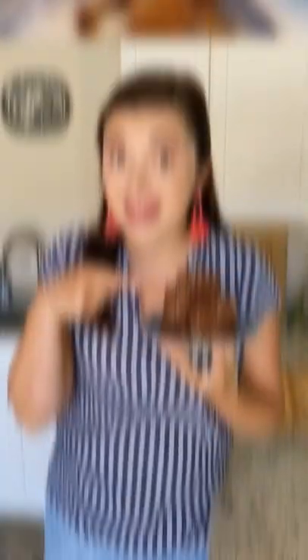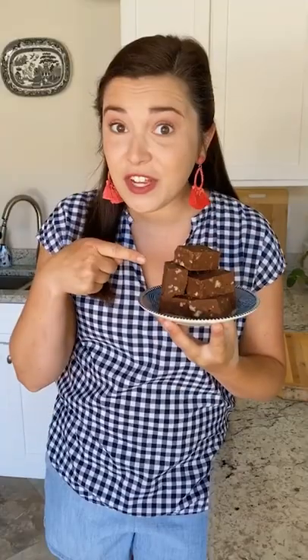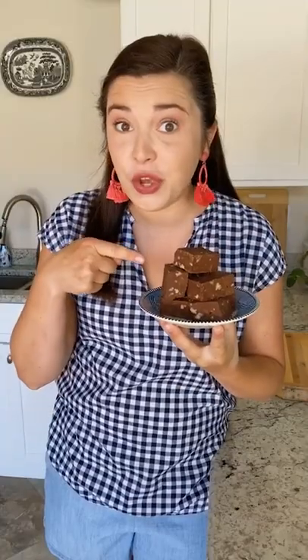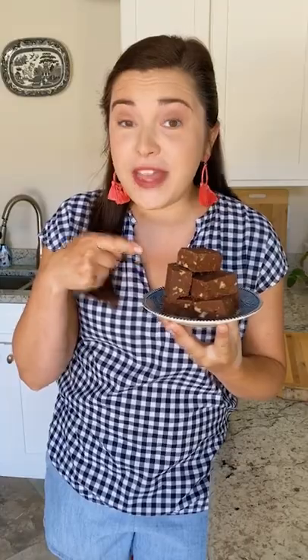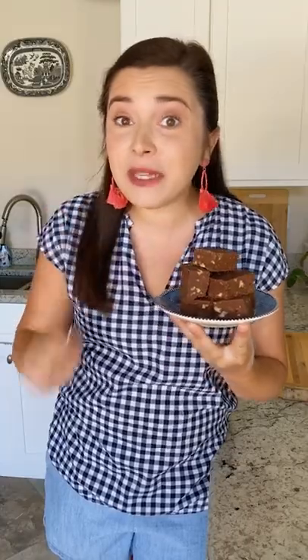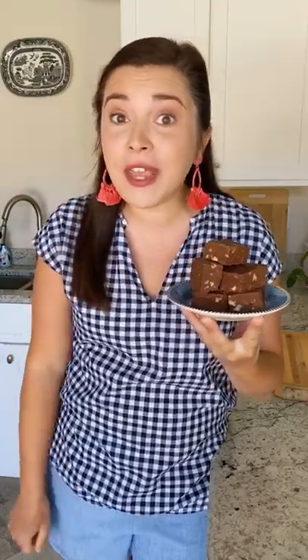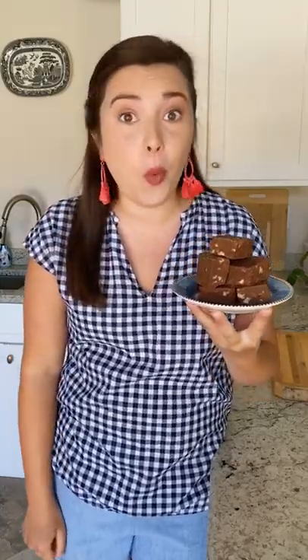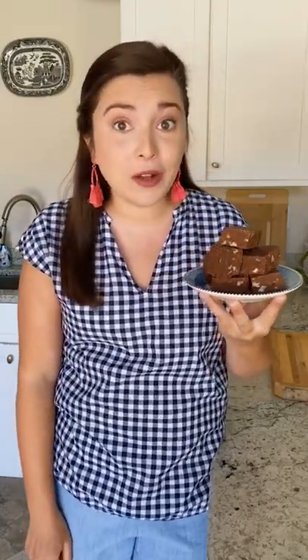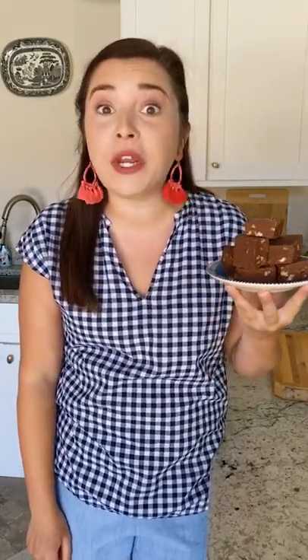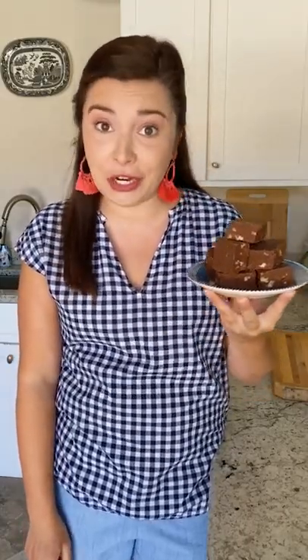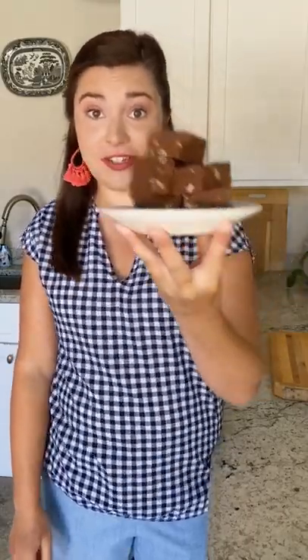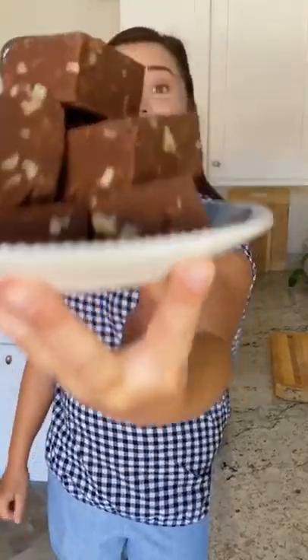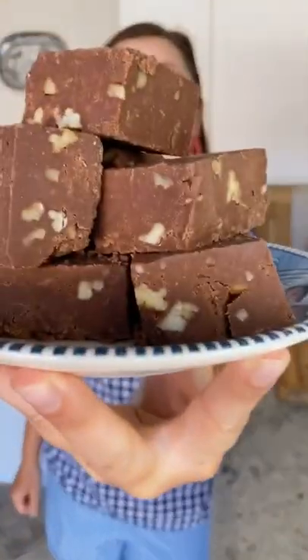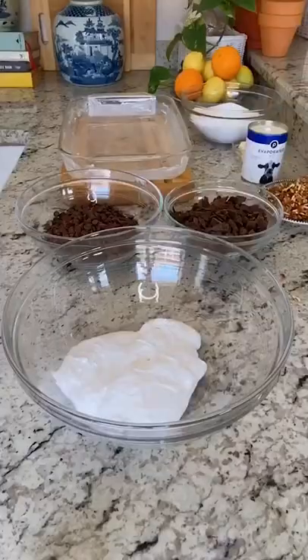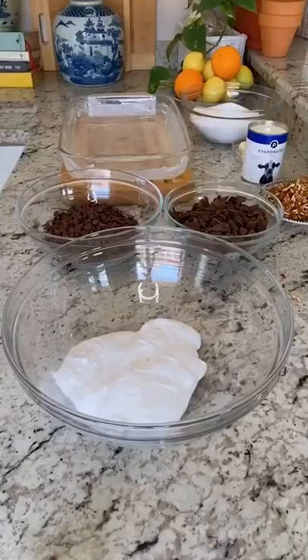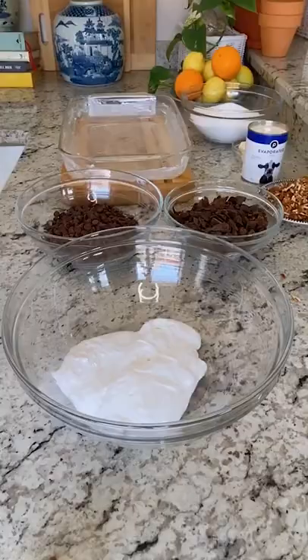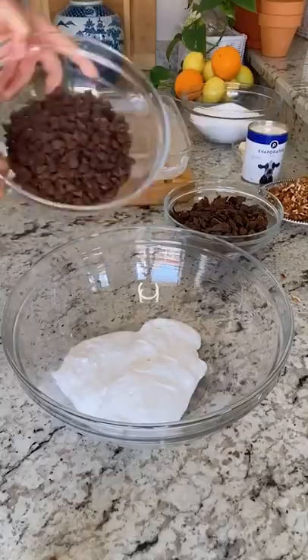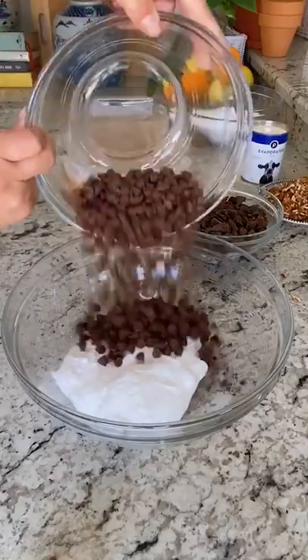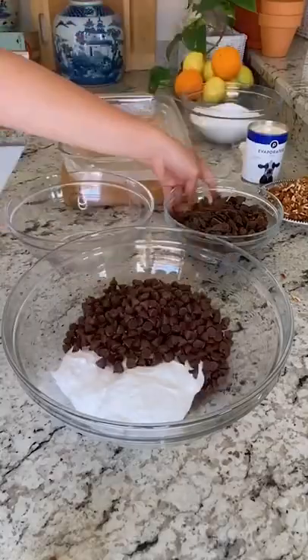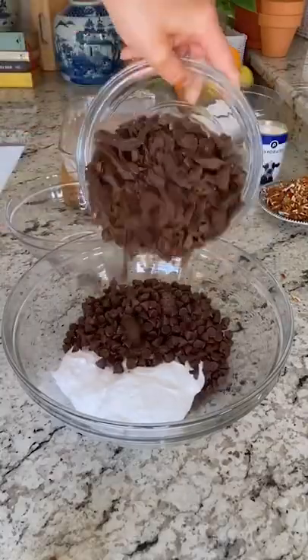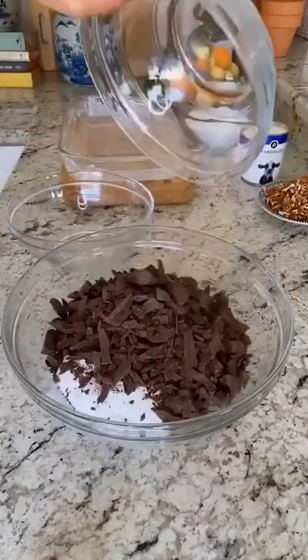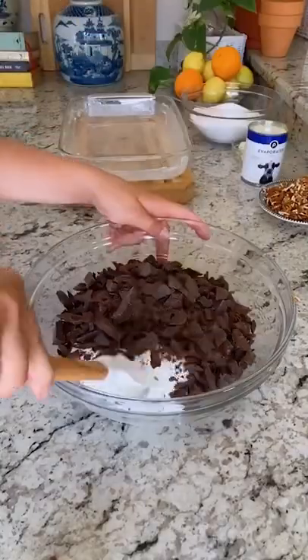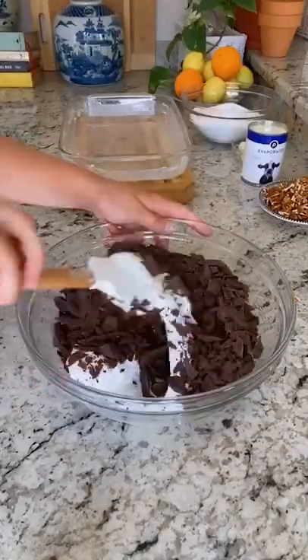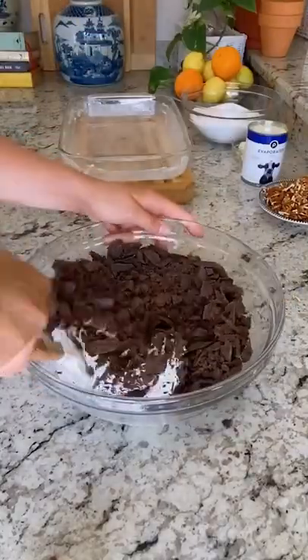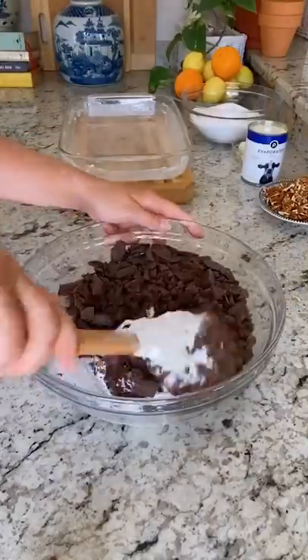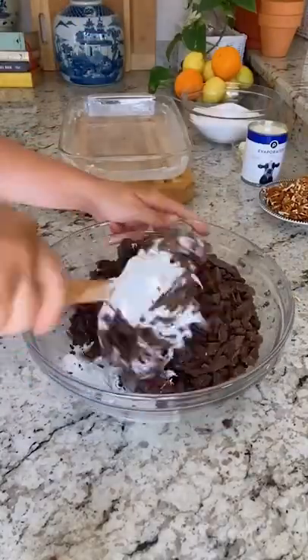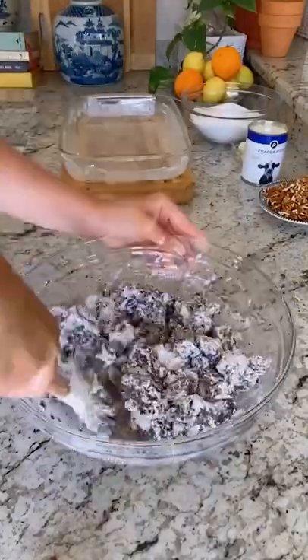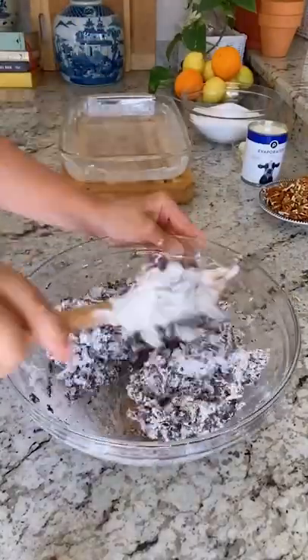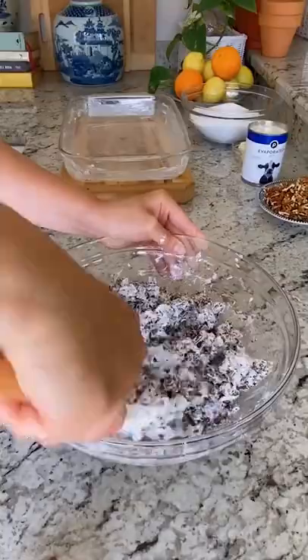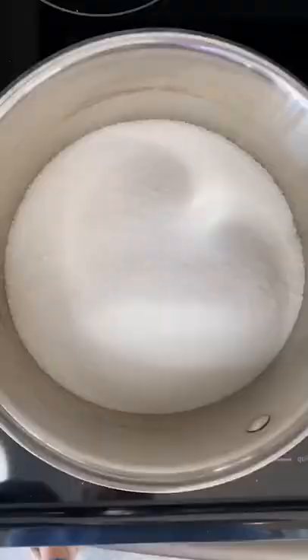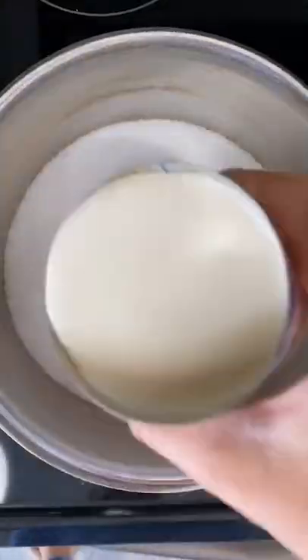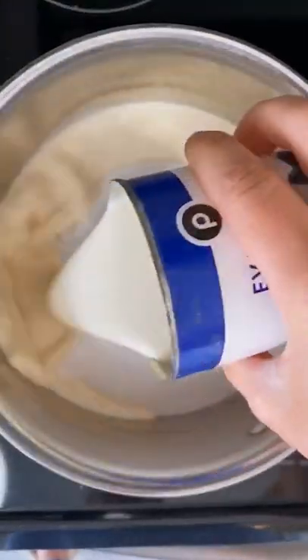This is so good — they've been serving it at the White House for years. Combine two cups marshmallow cream, 12 ounces of semi-sweet chocolate chips, and 12 ounces of chopped German sweet chocolate in a large bowl.